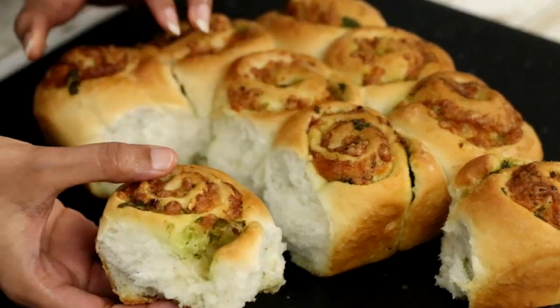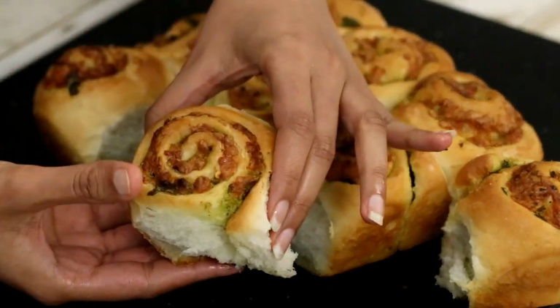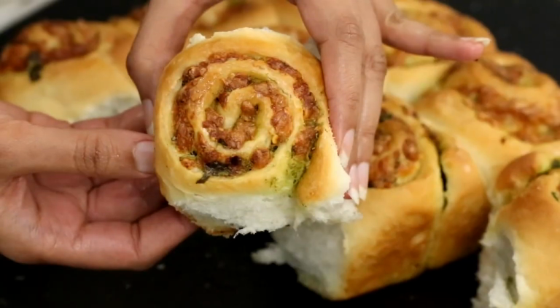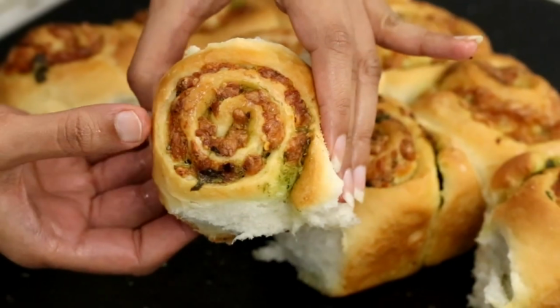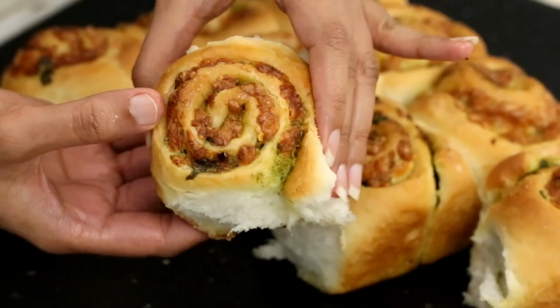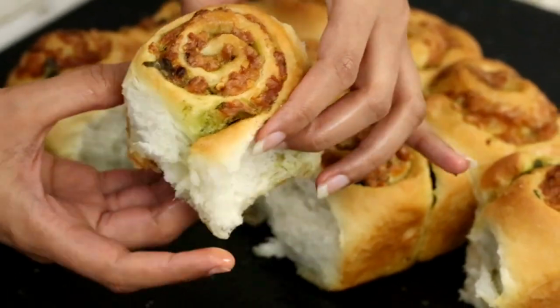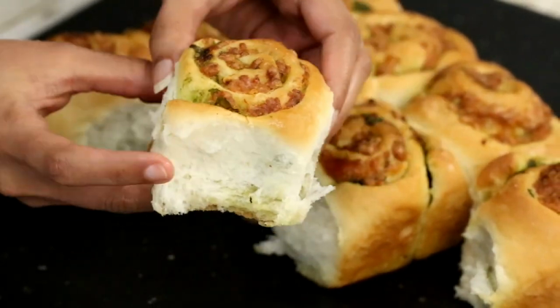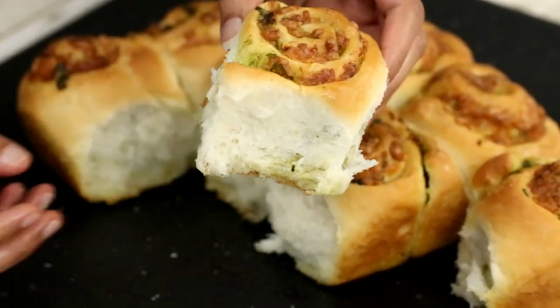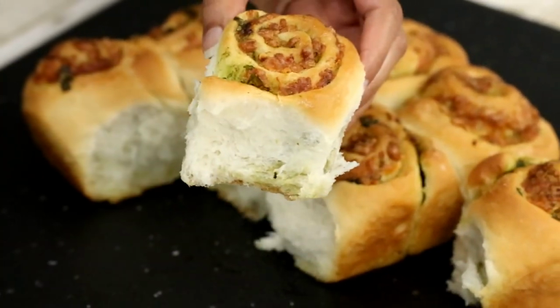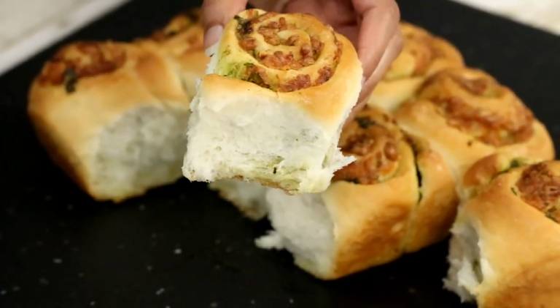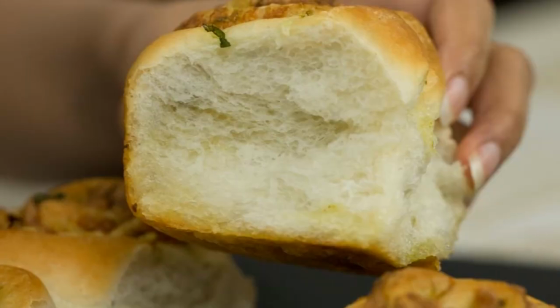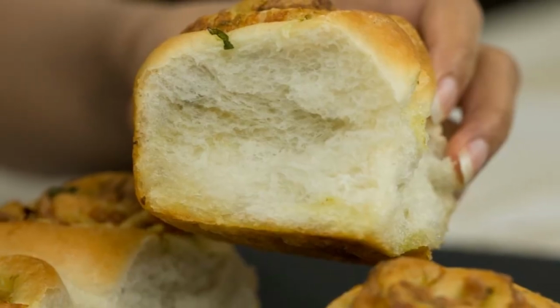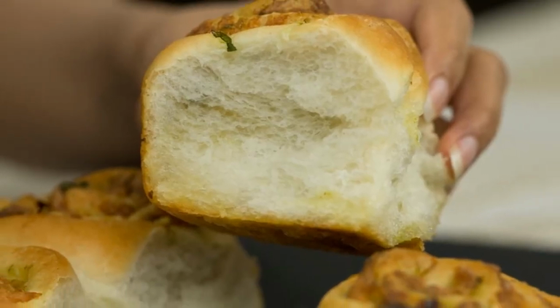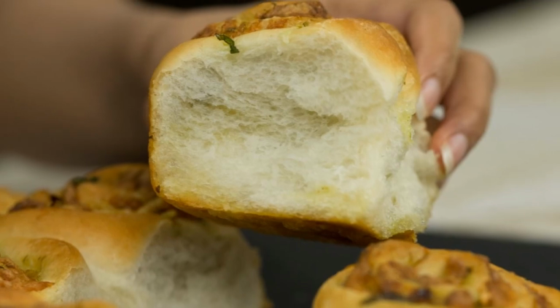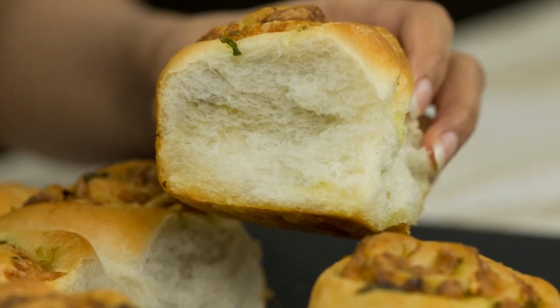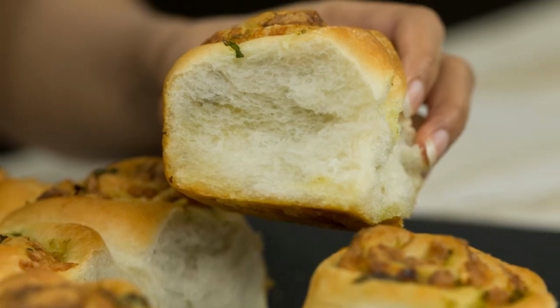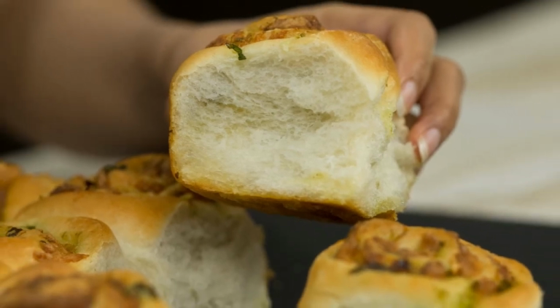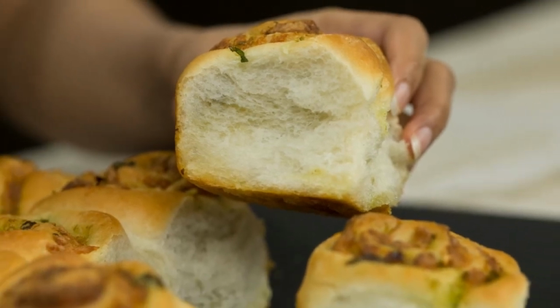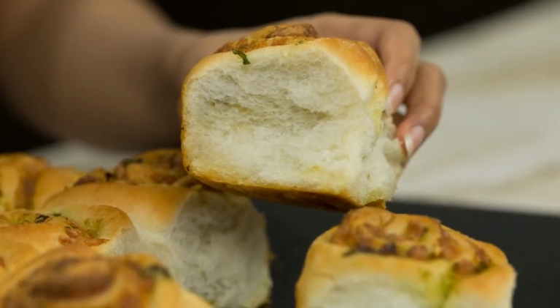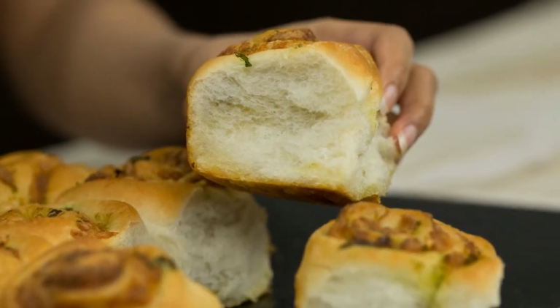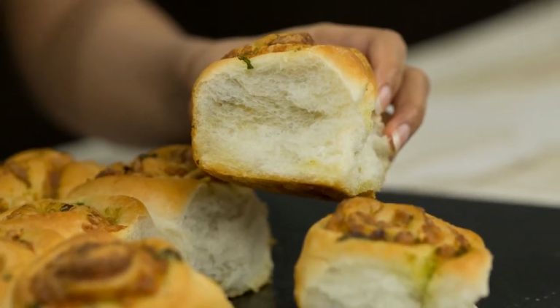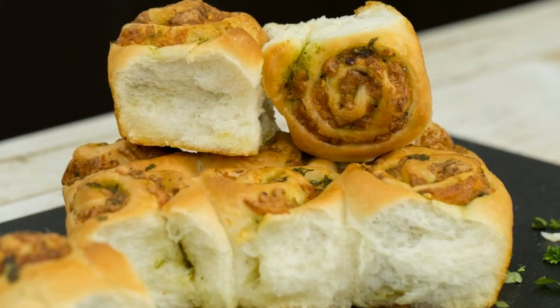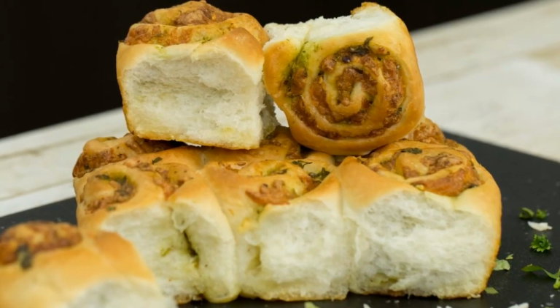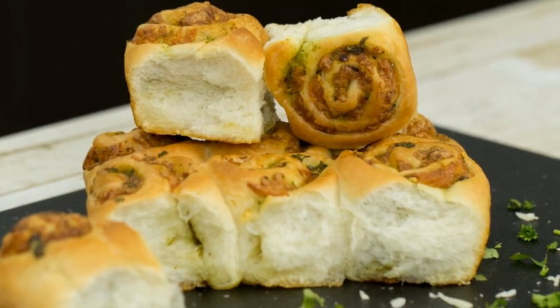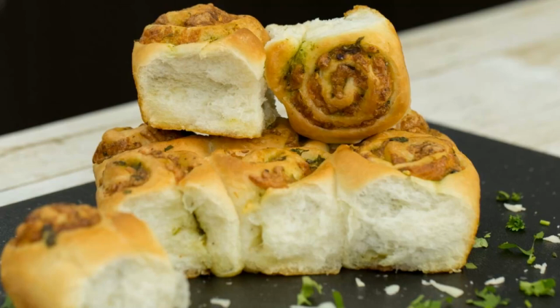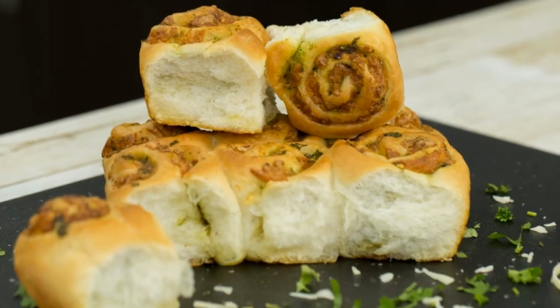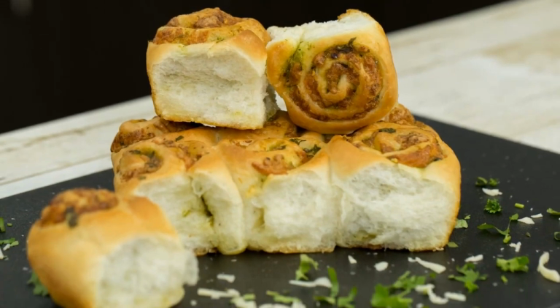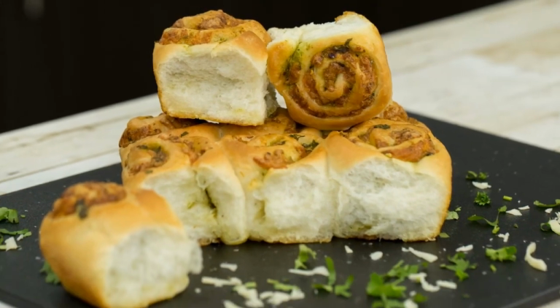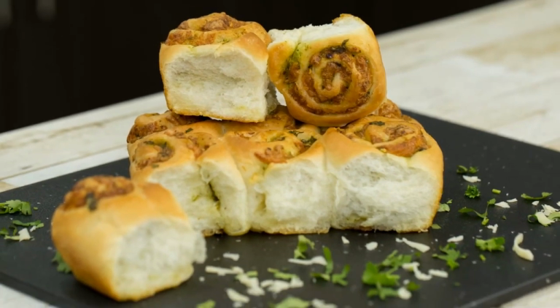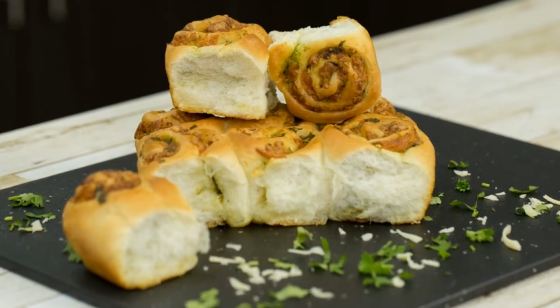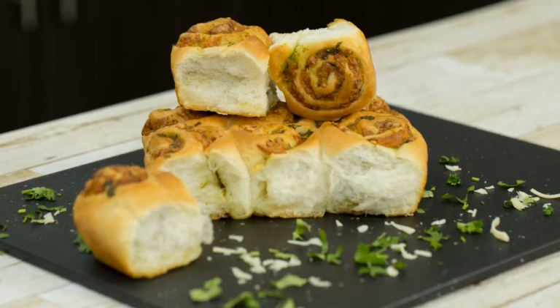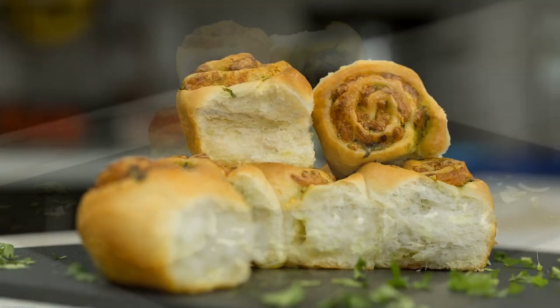Do give this recipe a try and let me know in the comment section below how it turned out for you. If you guys enjoyed this video then hit the like button, and make sure to subscribe to my channel for more such delicious recipes. Thanks for watching!